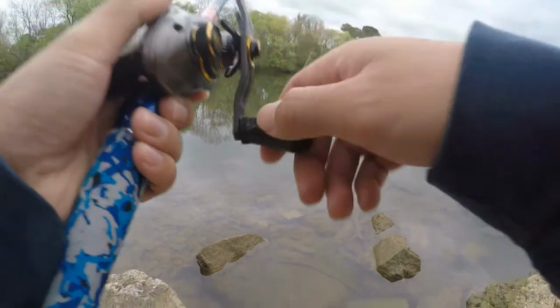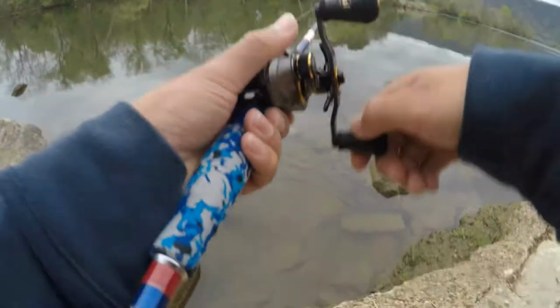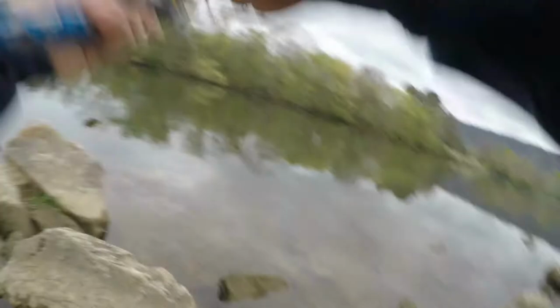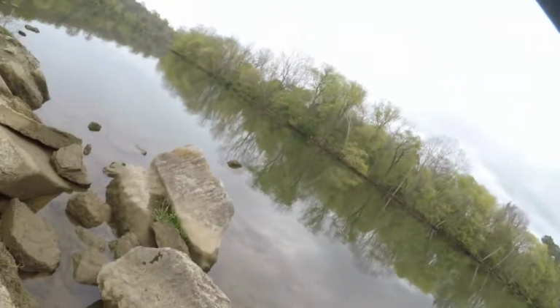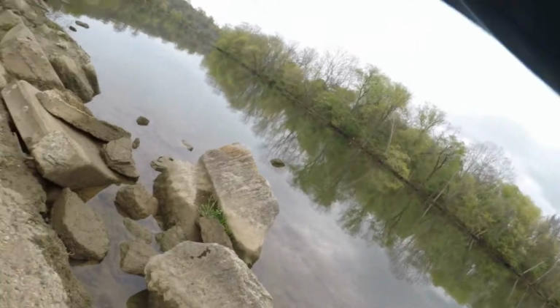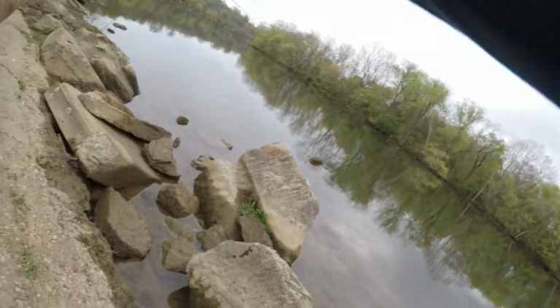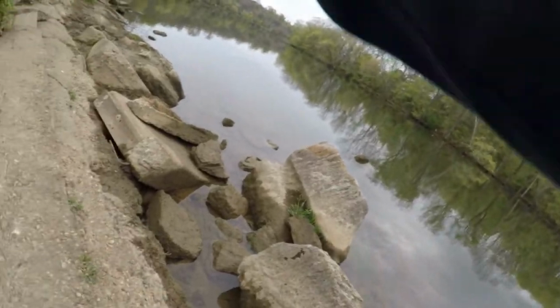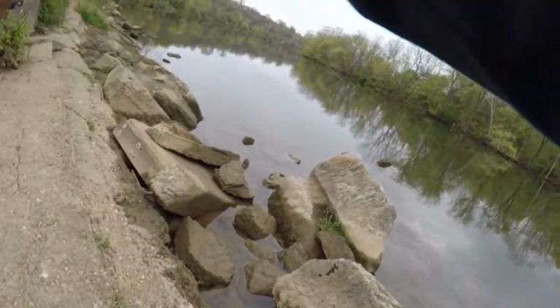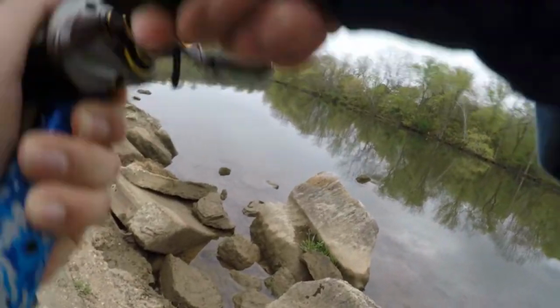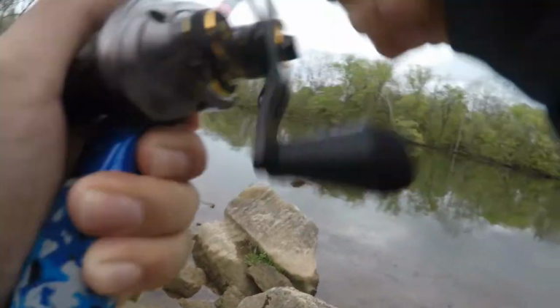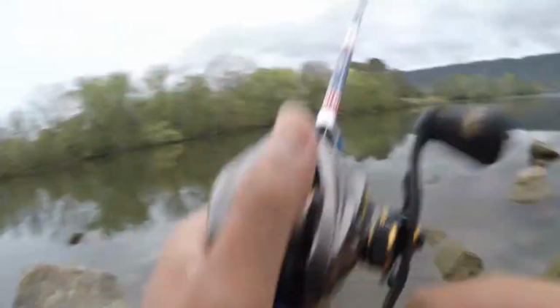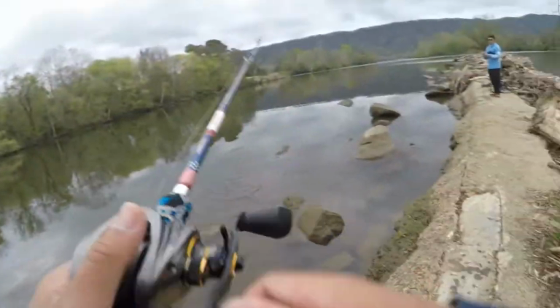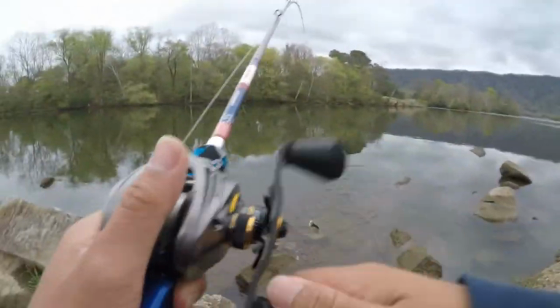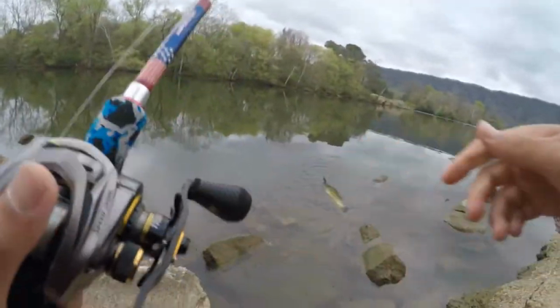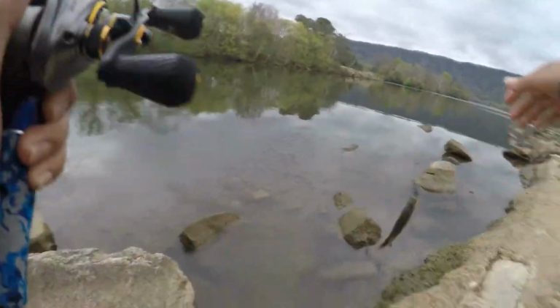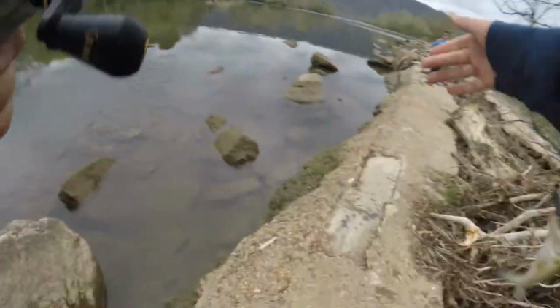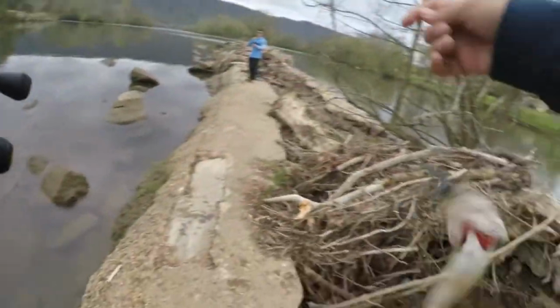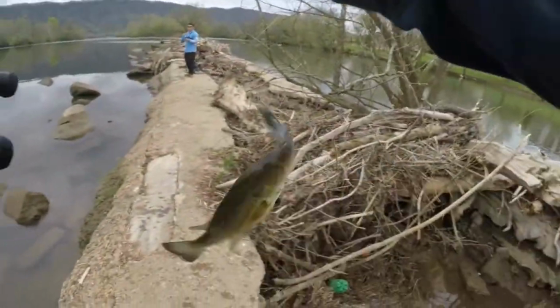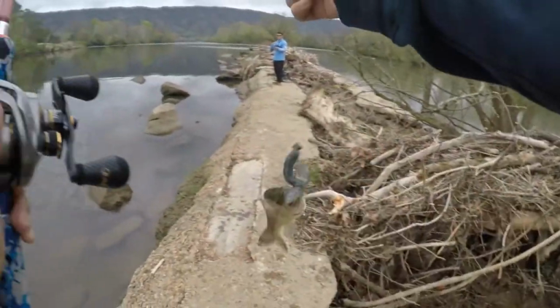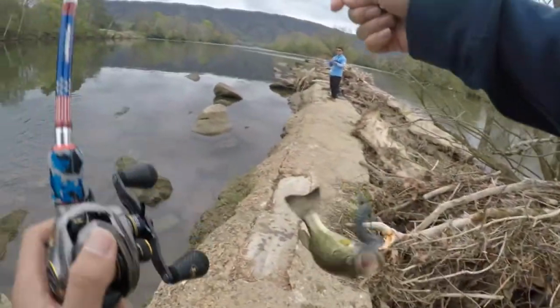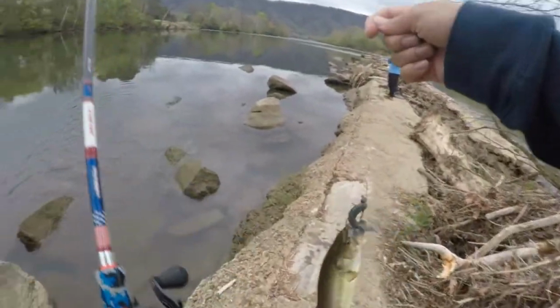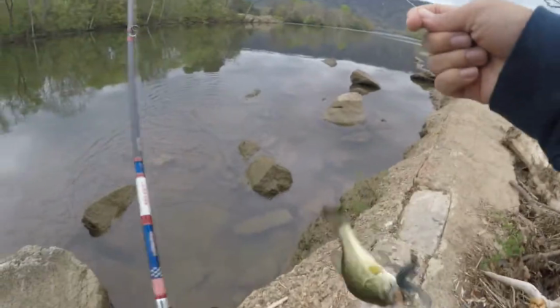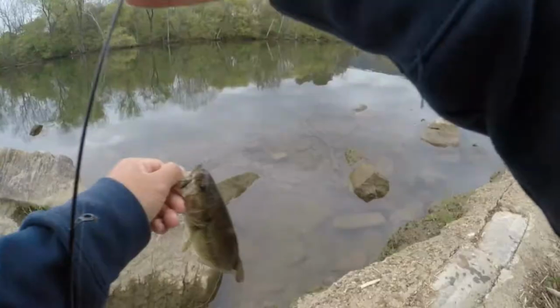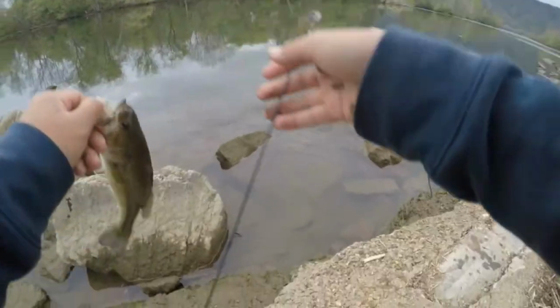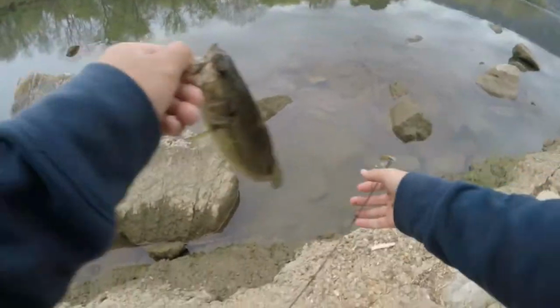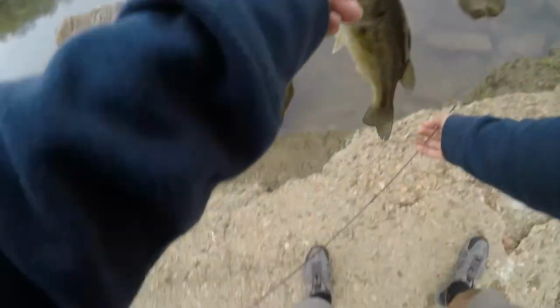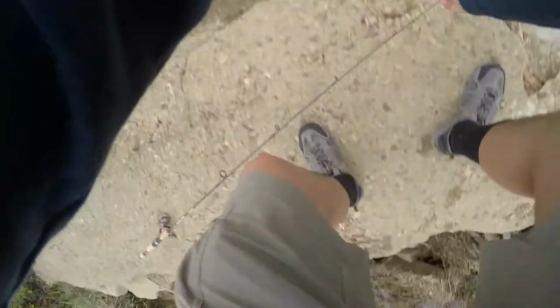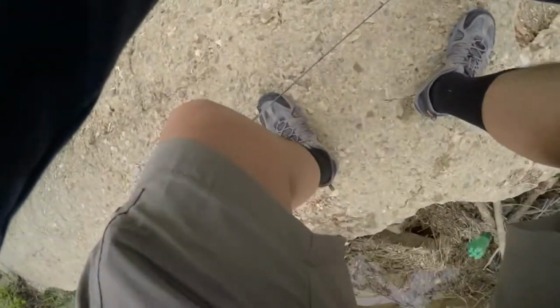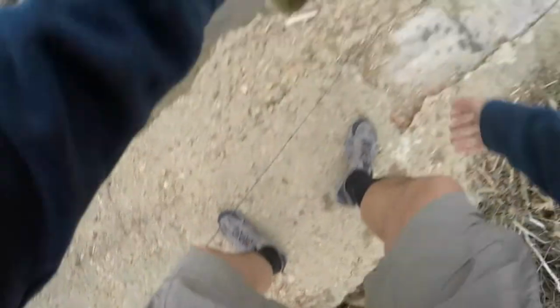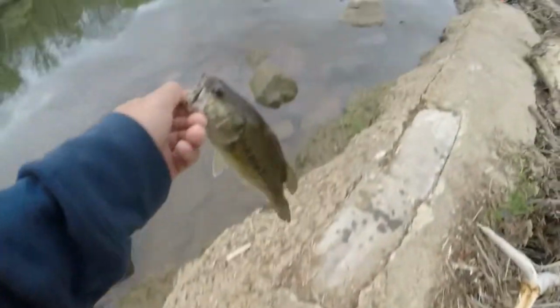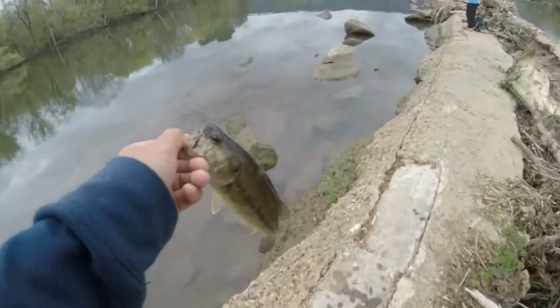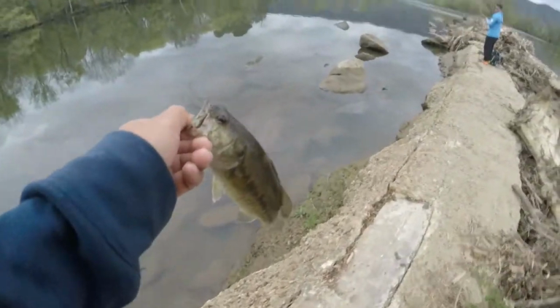There he is guys, there he is — boom, just got another little one. Let's get him back in the water where he belongs.